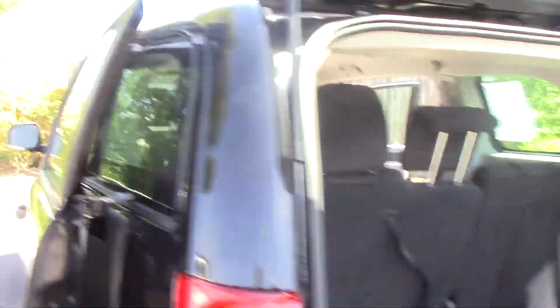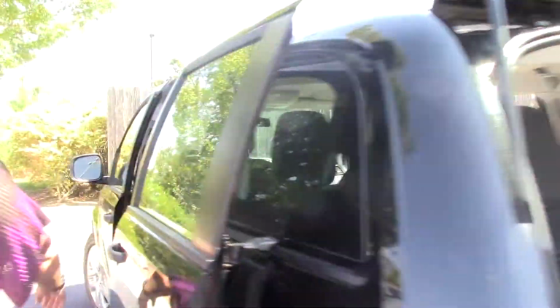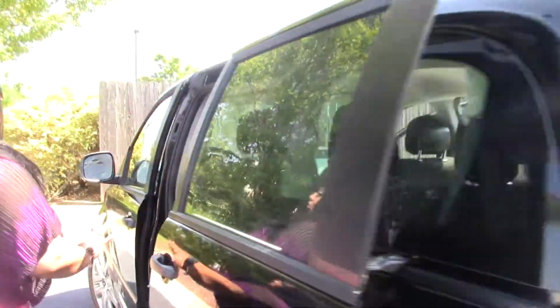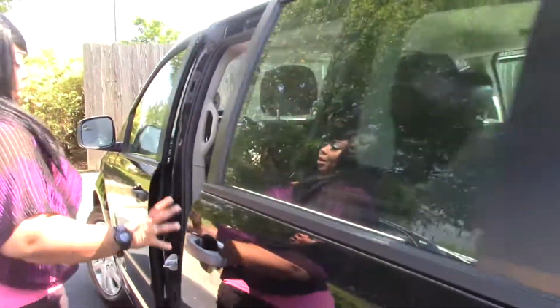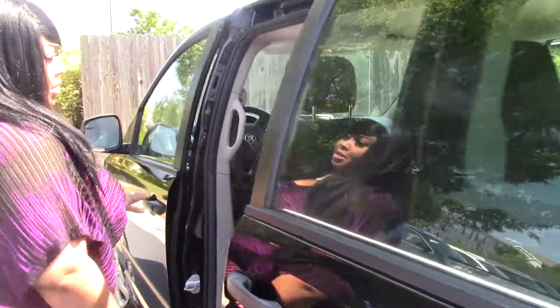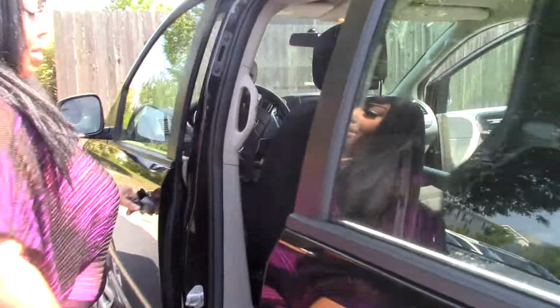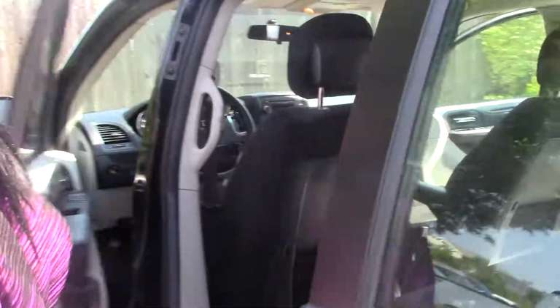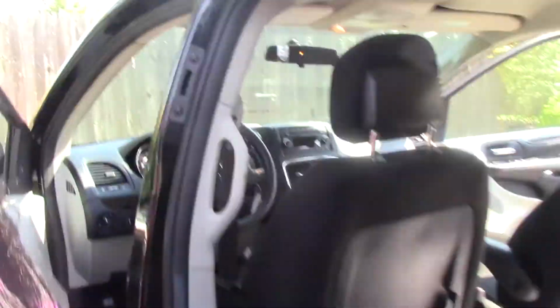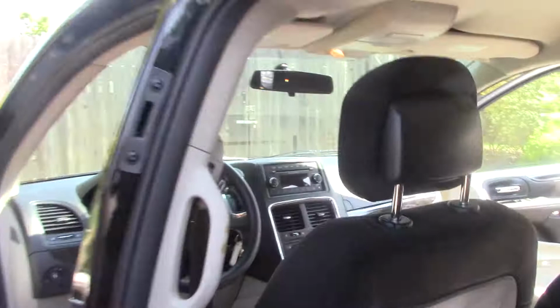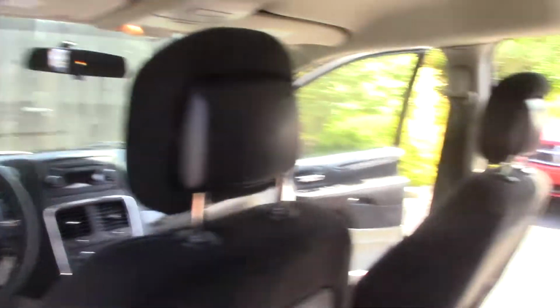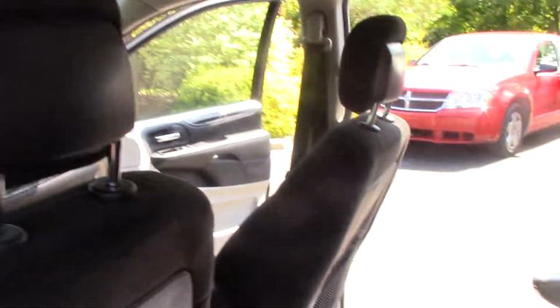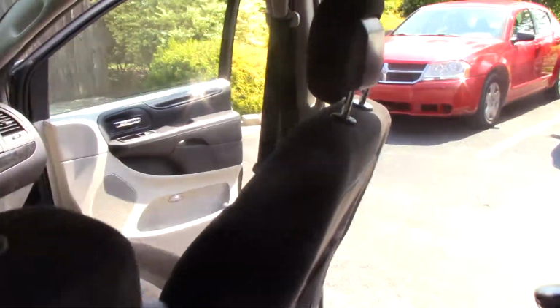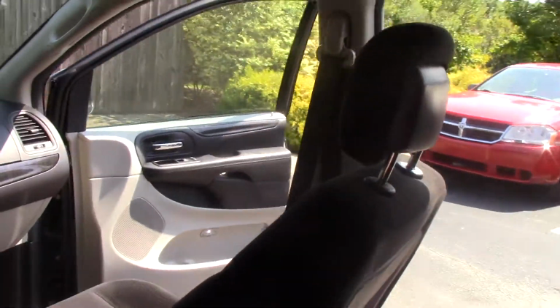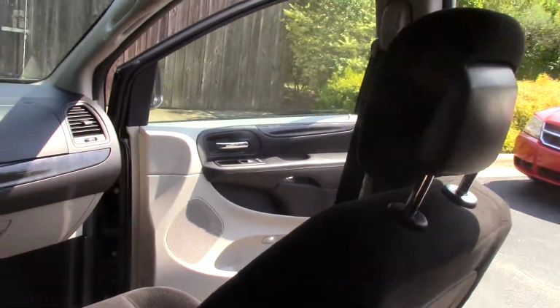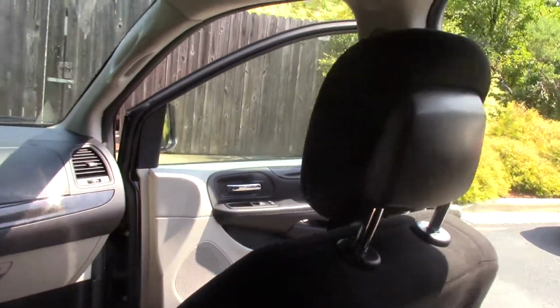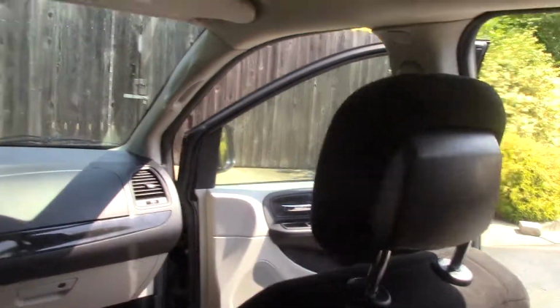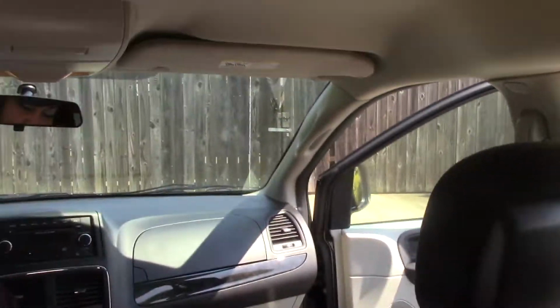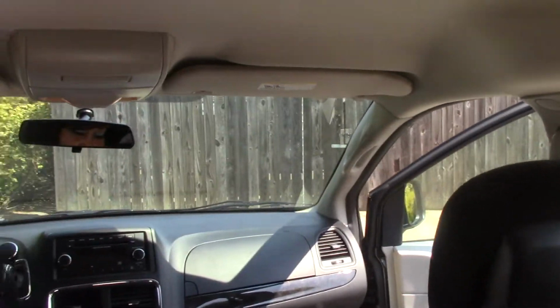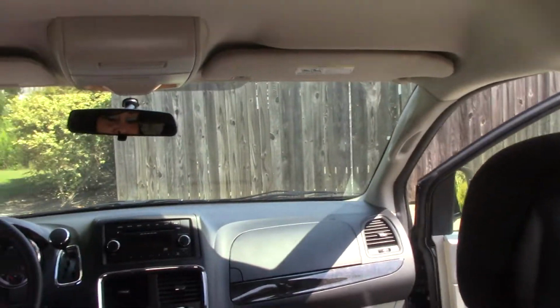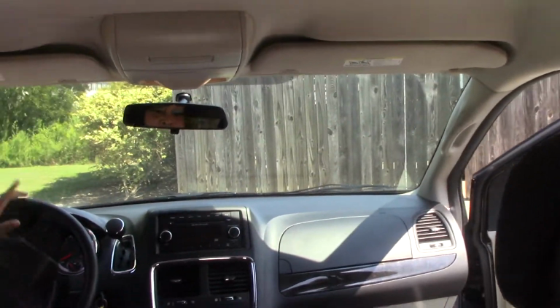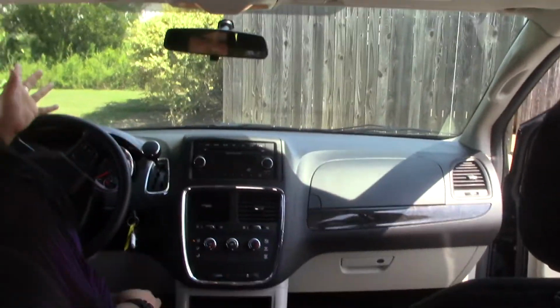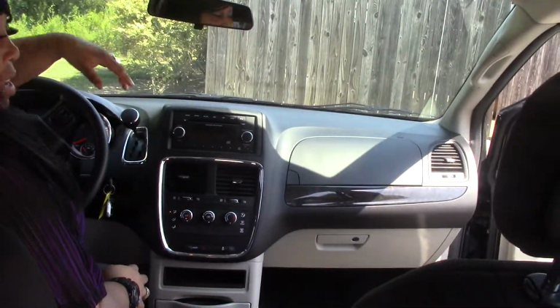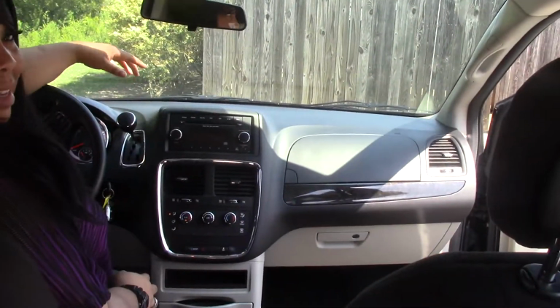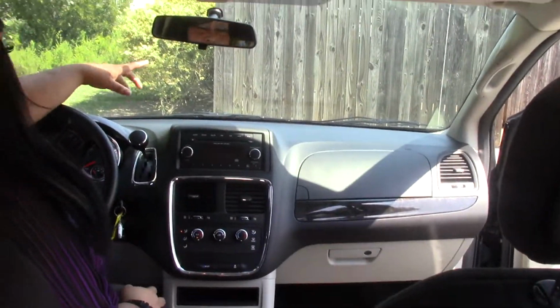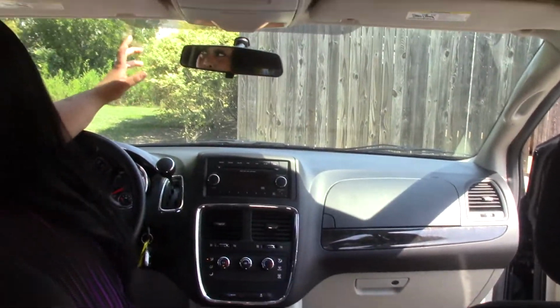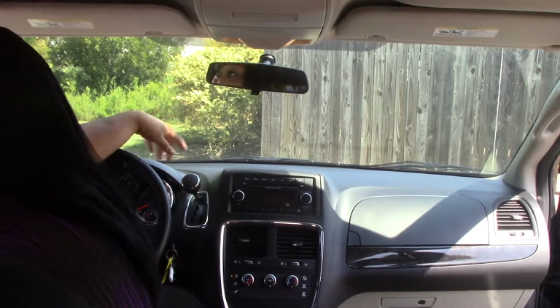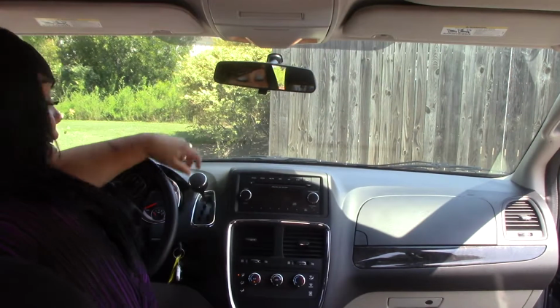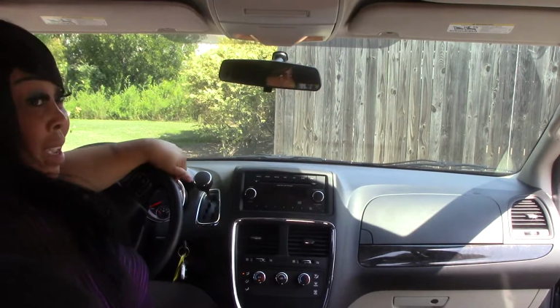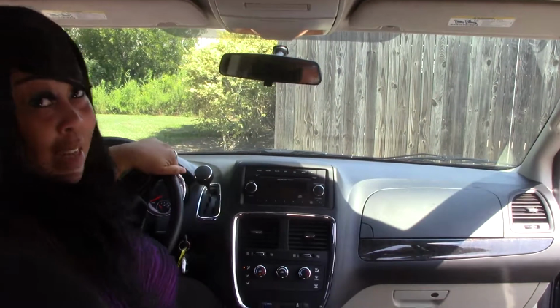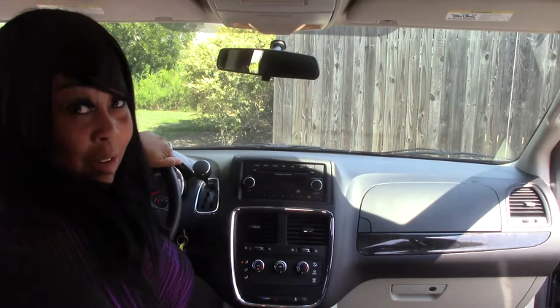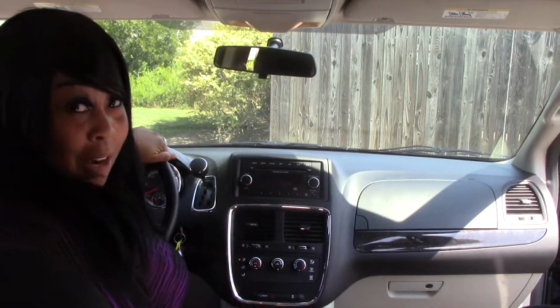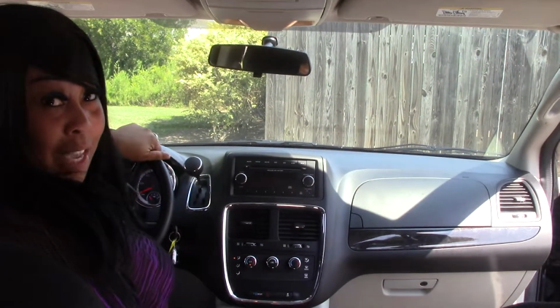Beautiful cloth interior, very comfortable. AM FM radio, AC. Again, this is the 2016 Dodge Grand Caravan.